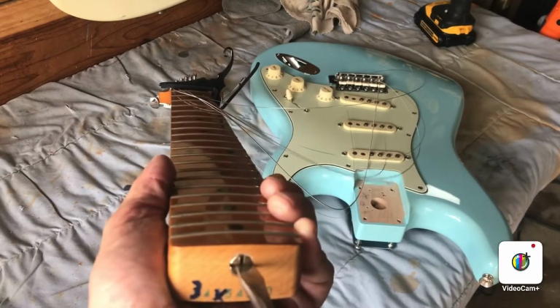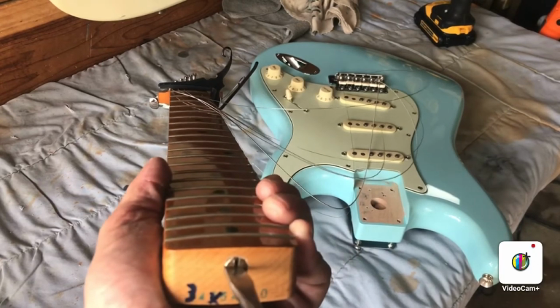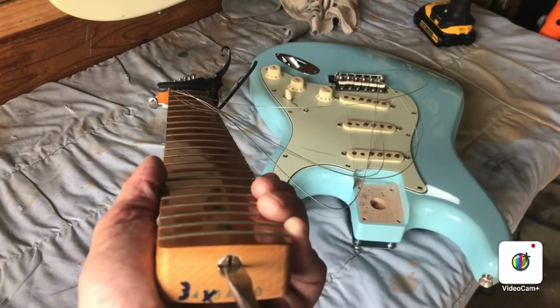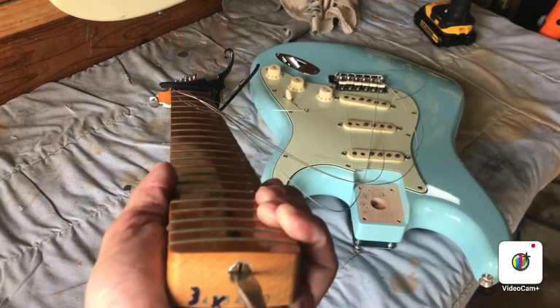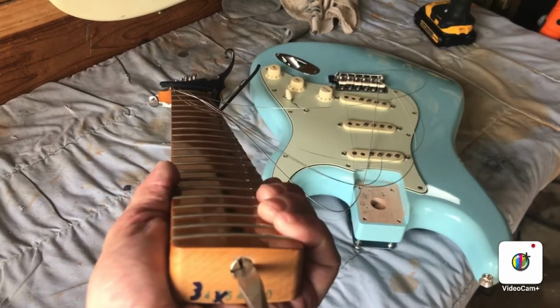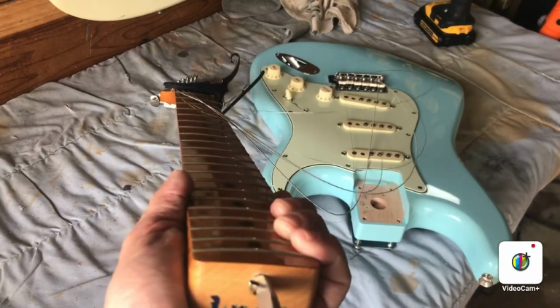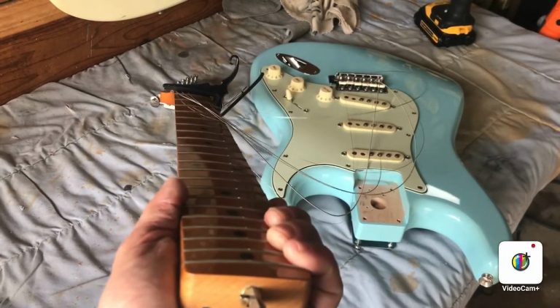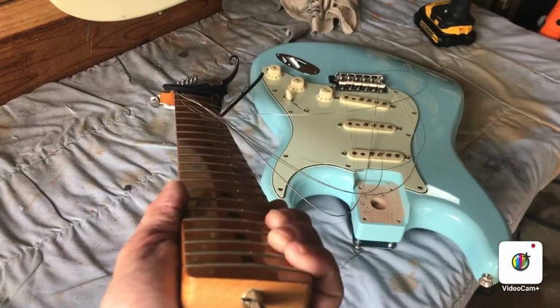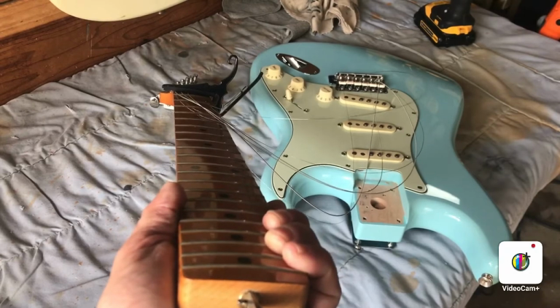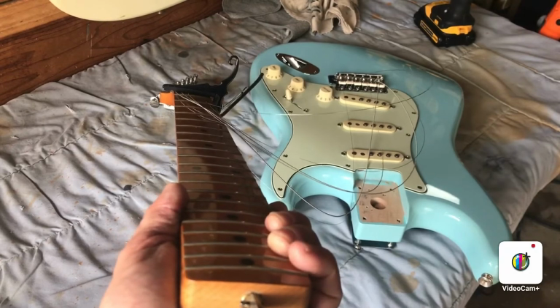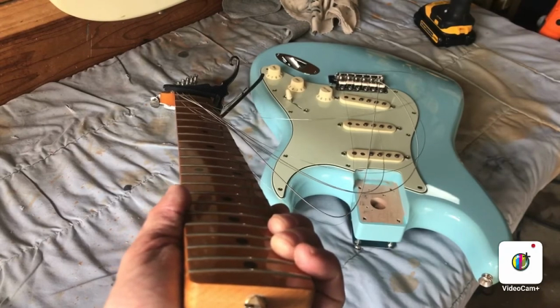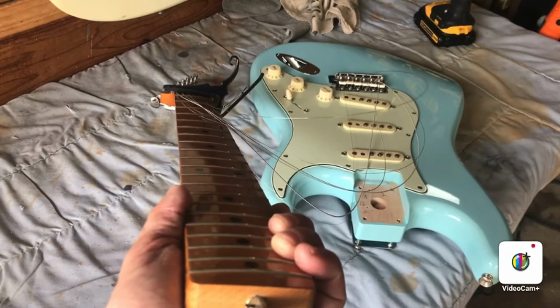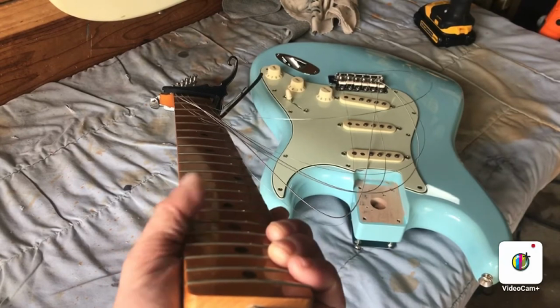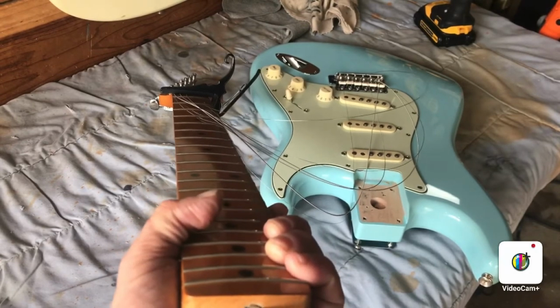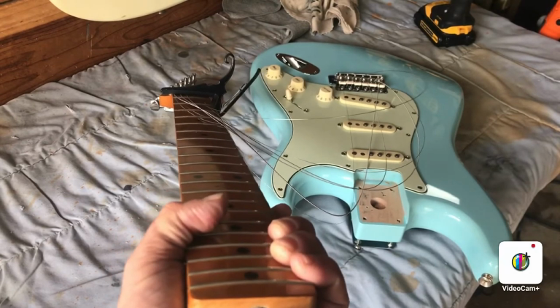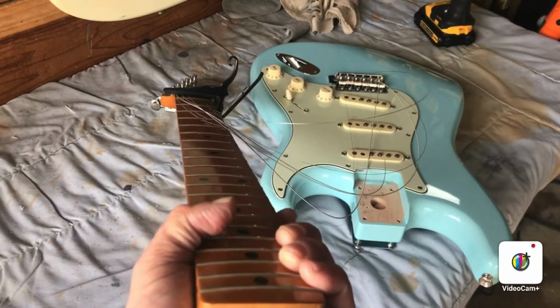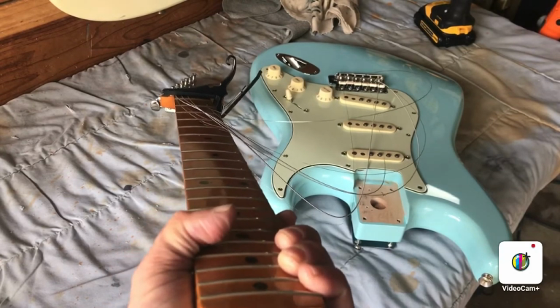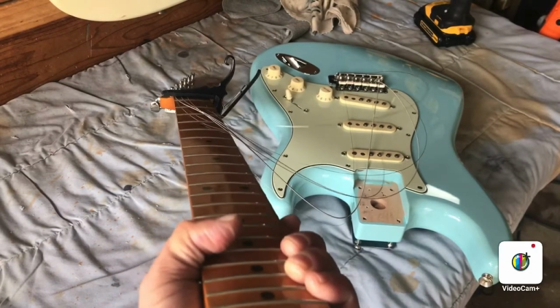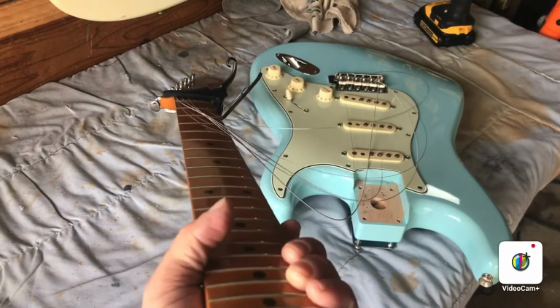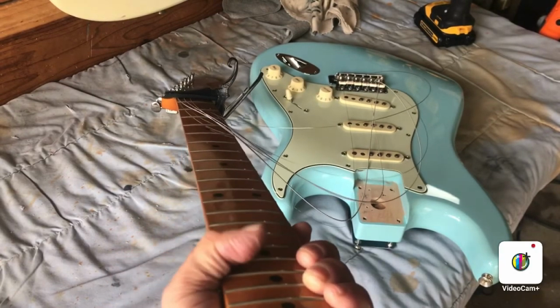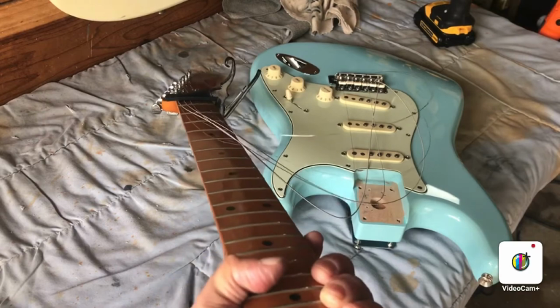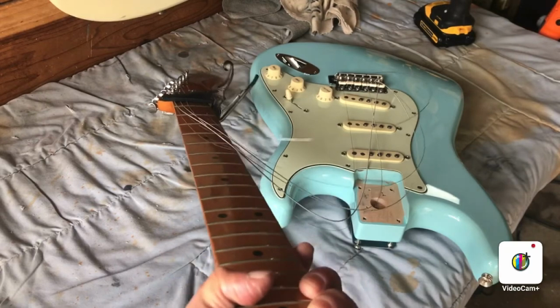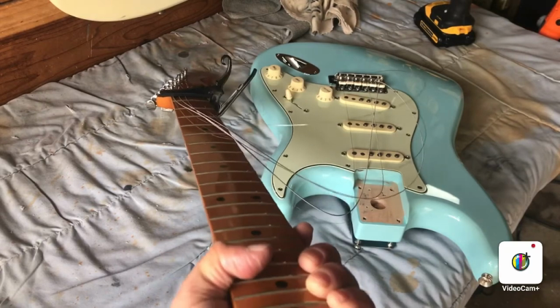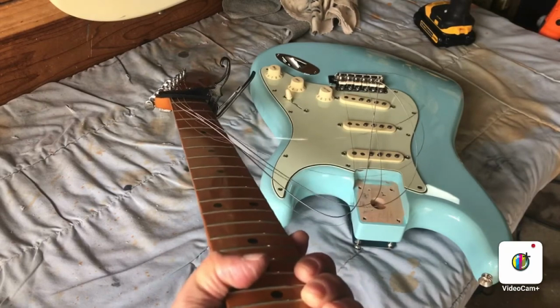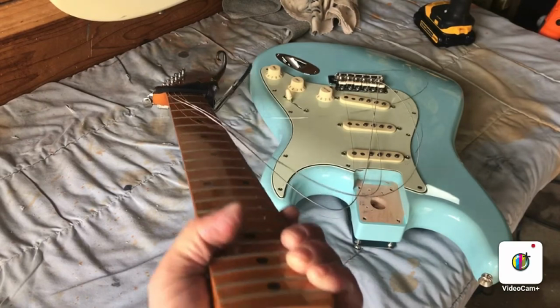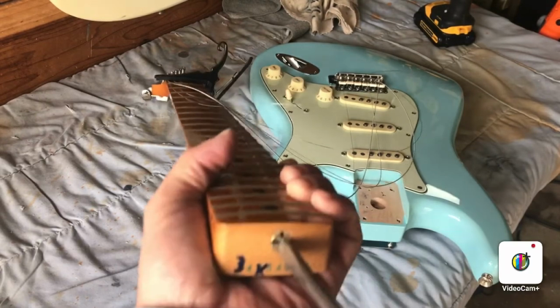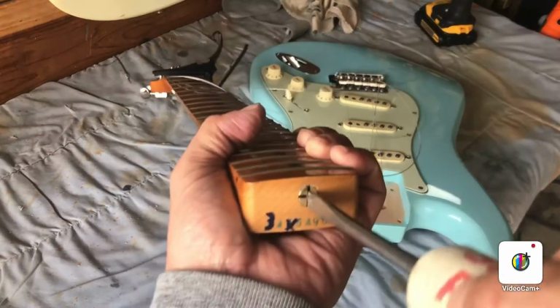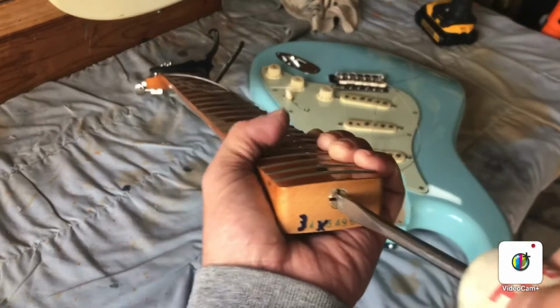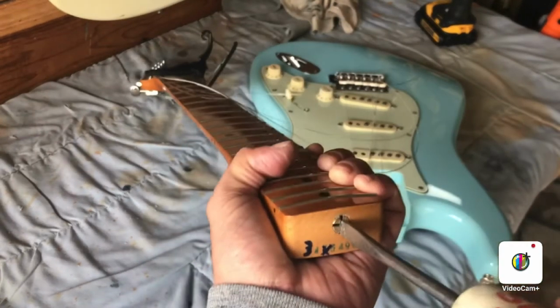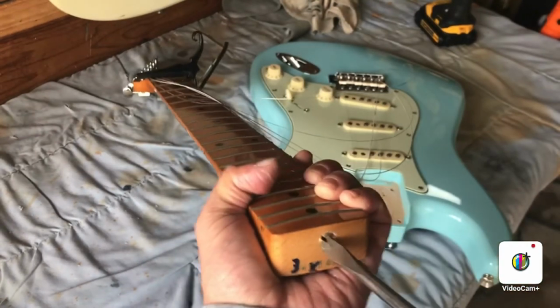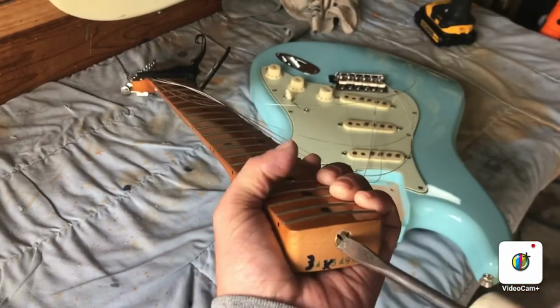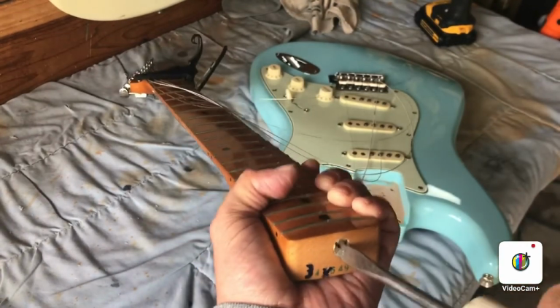First we want to loosen it about a quarter turn — that just releases the tension so you don't hurt the neck when you start tightening. You can tell this one's really got a ways to go because it's really loose.